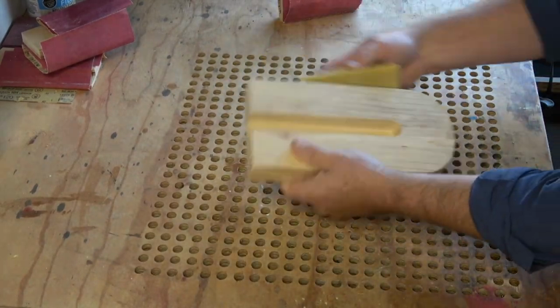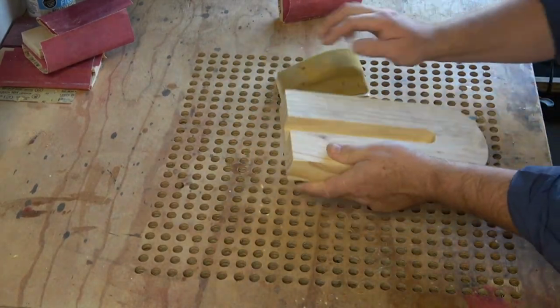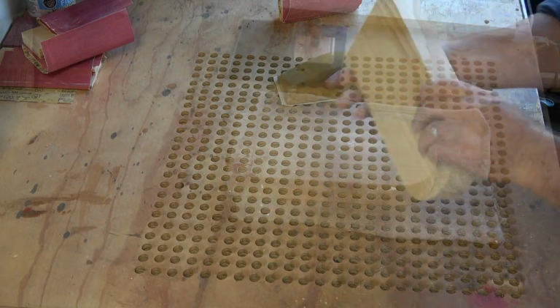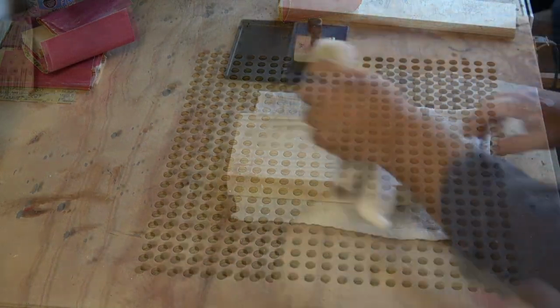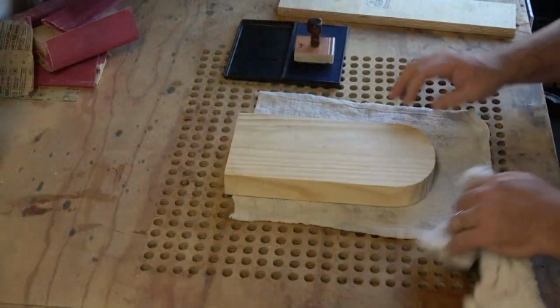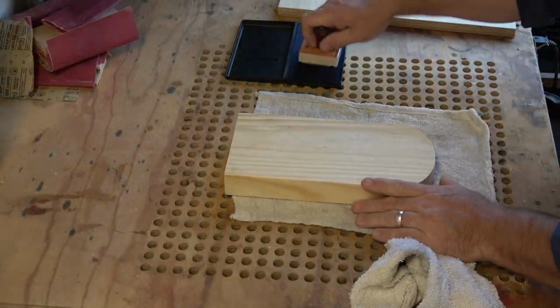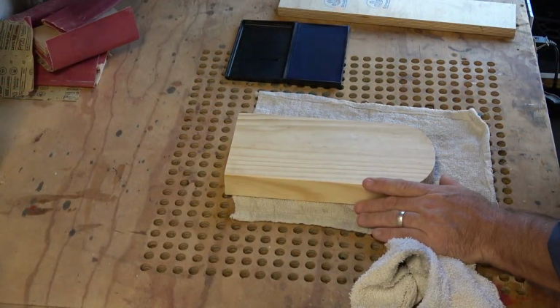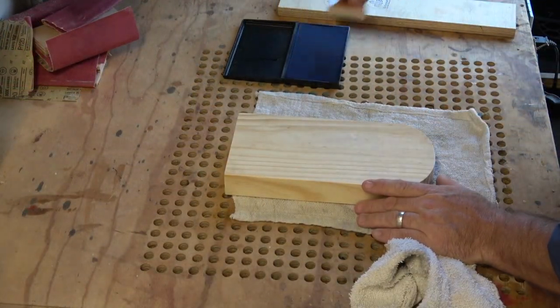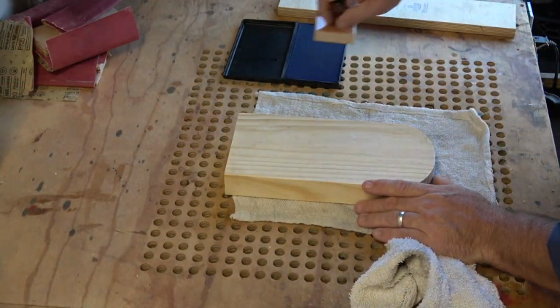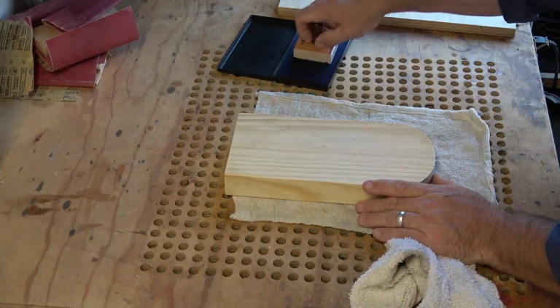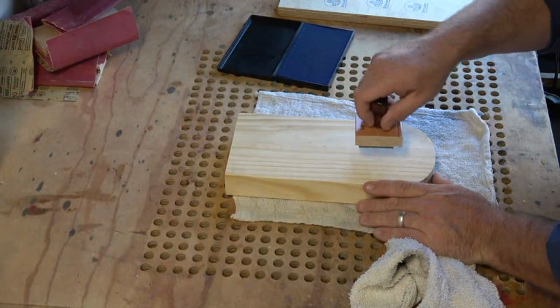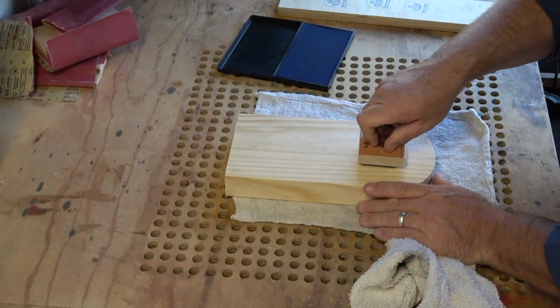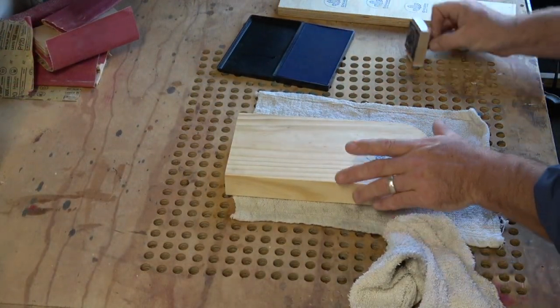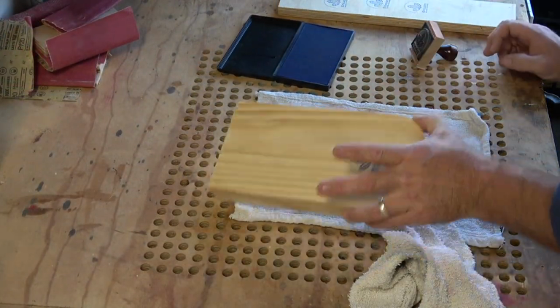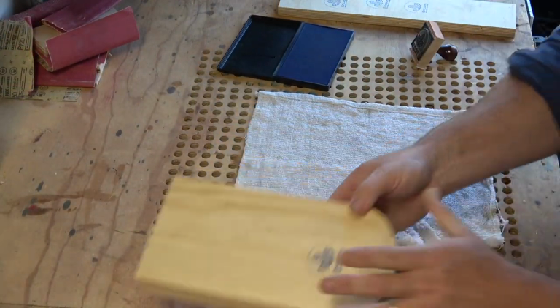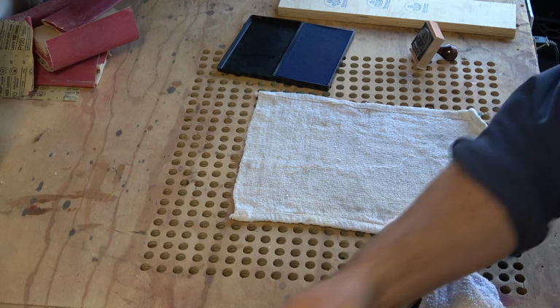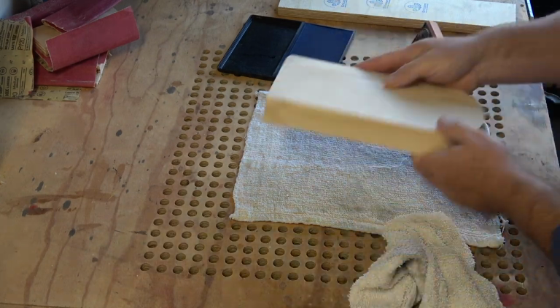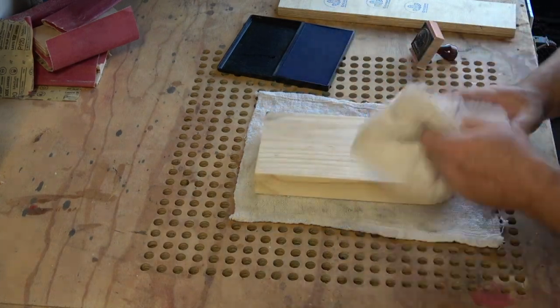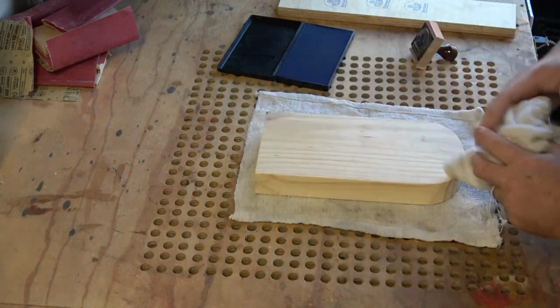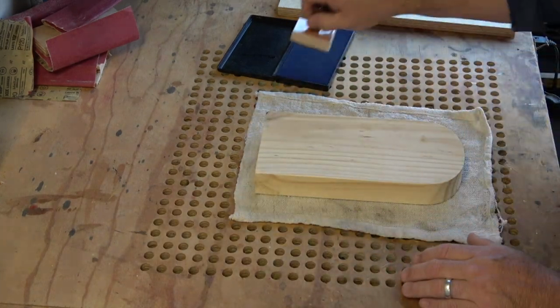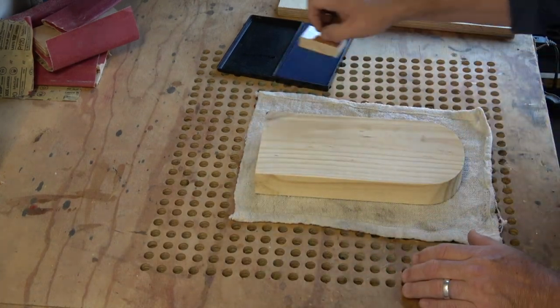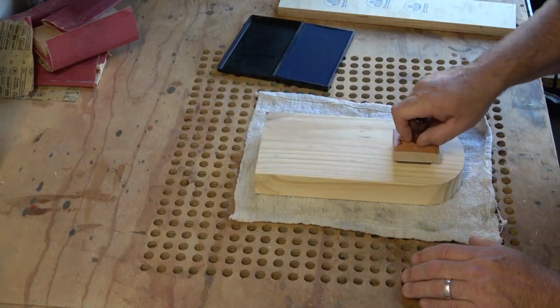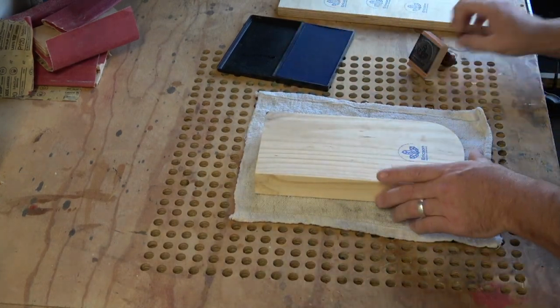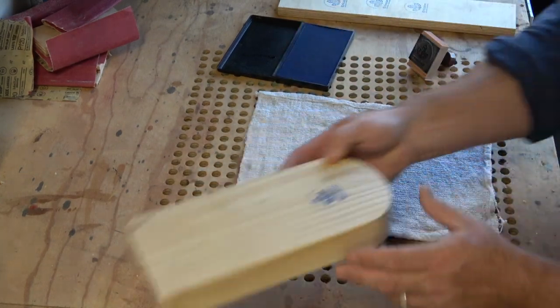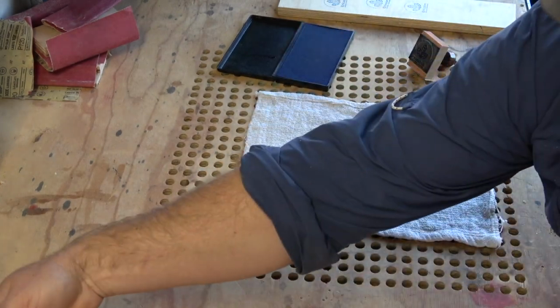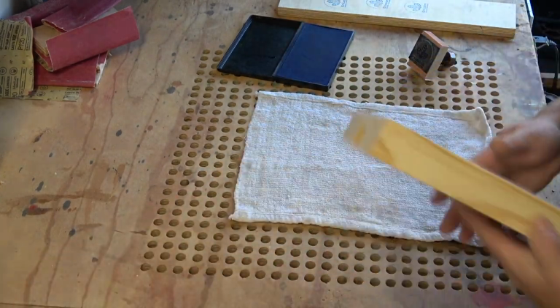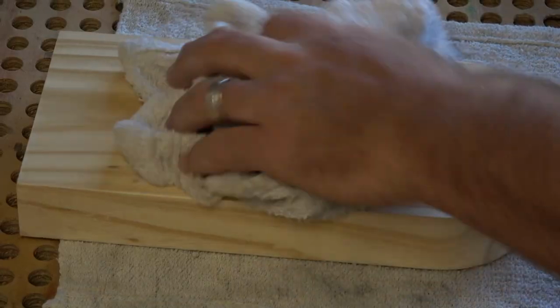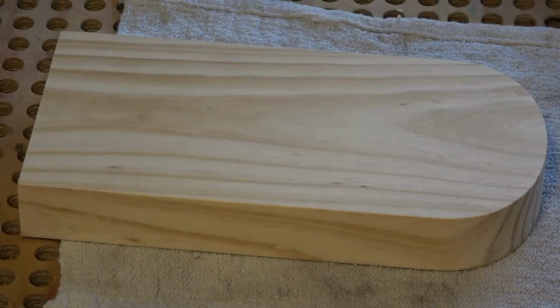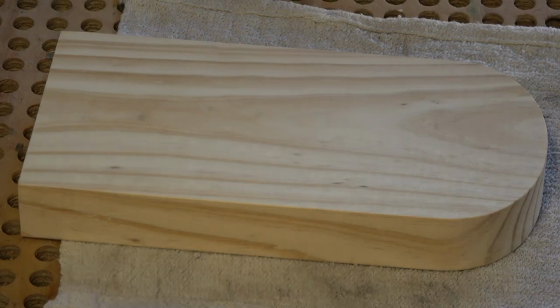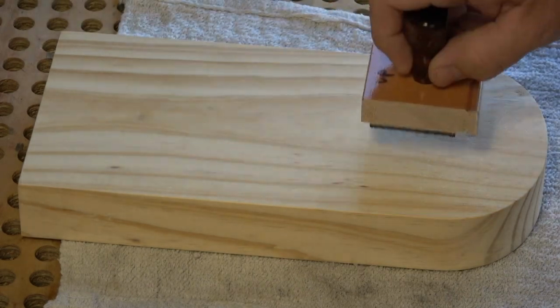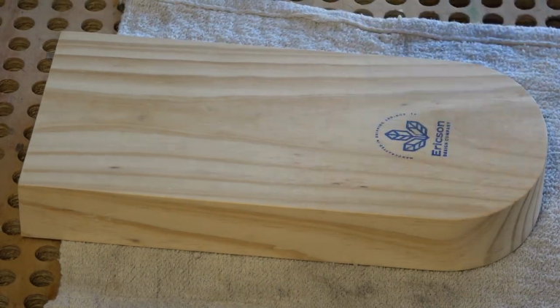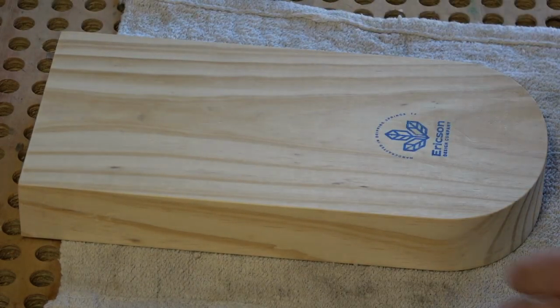I am giving some of these to my wife and I am also going to be selling them, so I want to put my branding on the back of anything I make. I got kind of tired of carving it in and filling with epoxy, so I got these really cool stamps online.